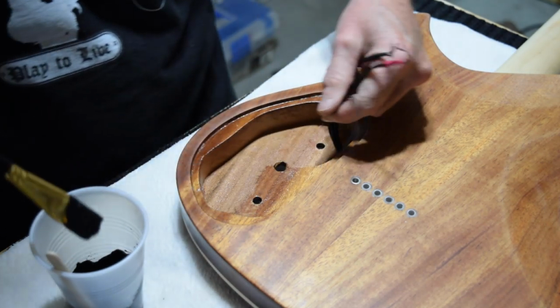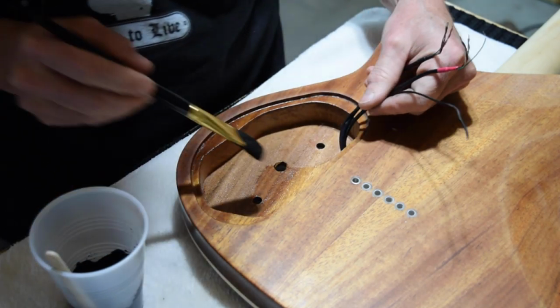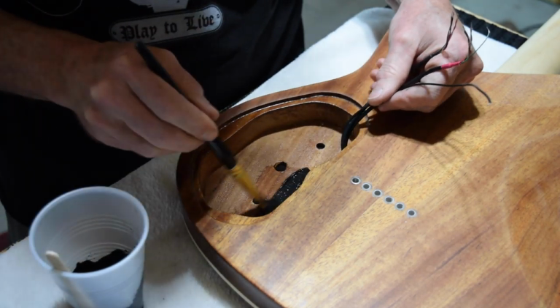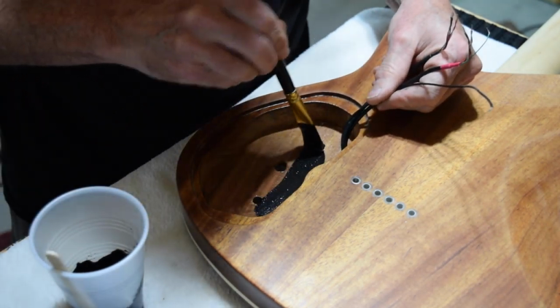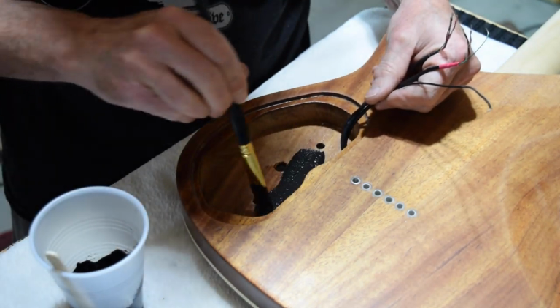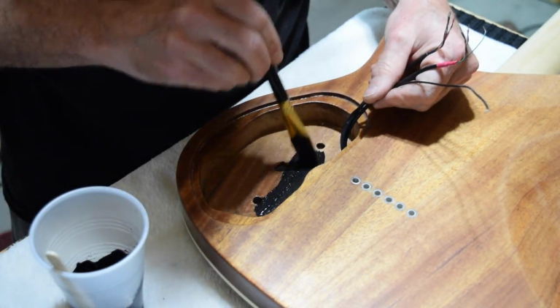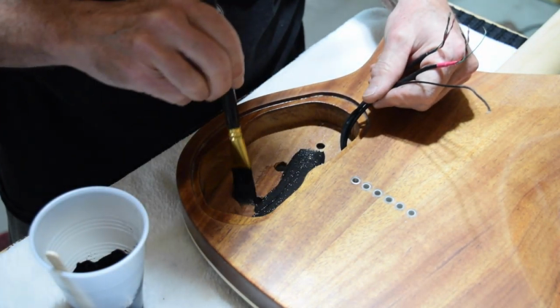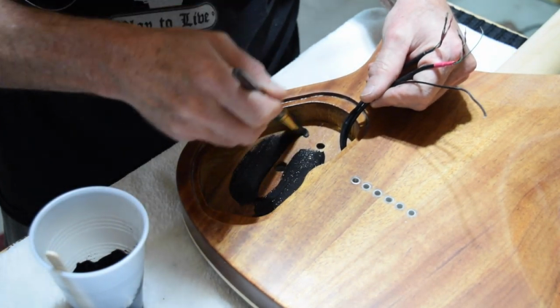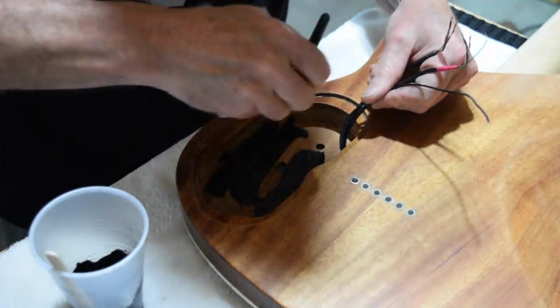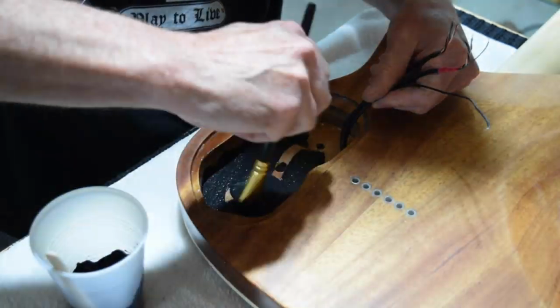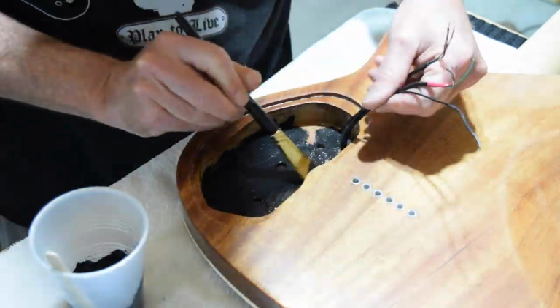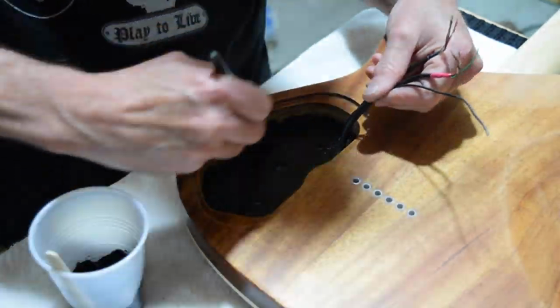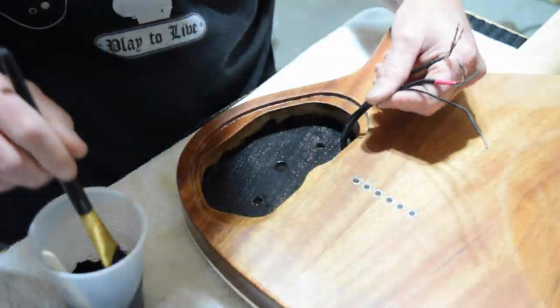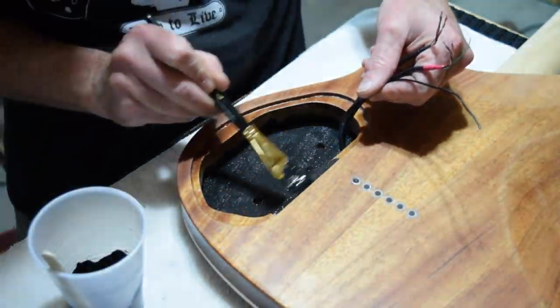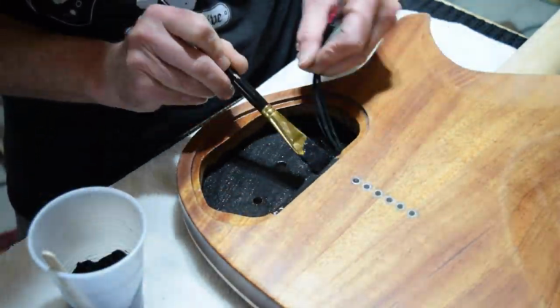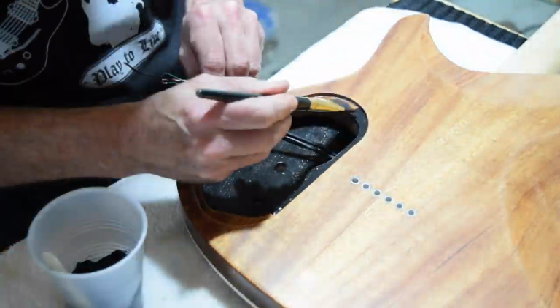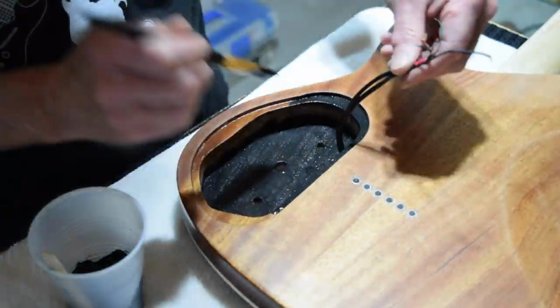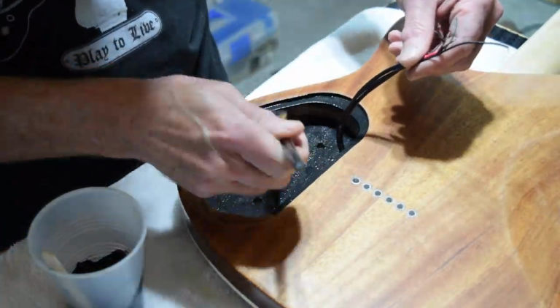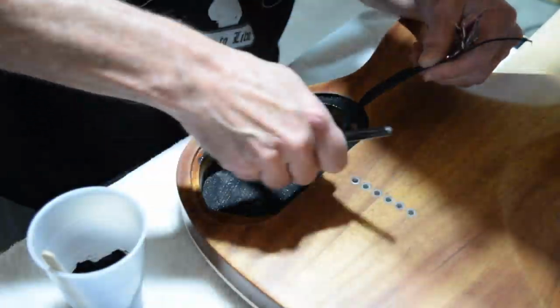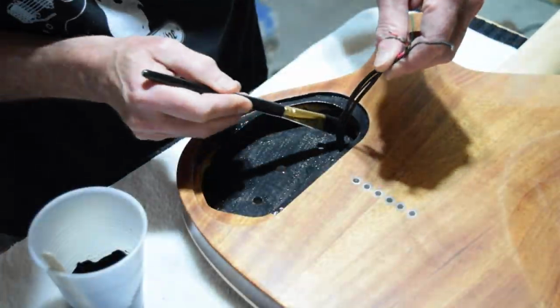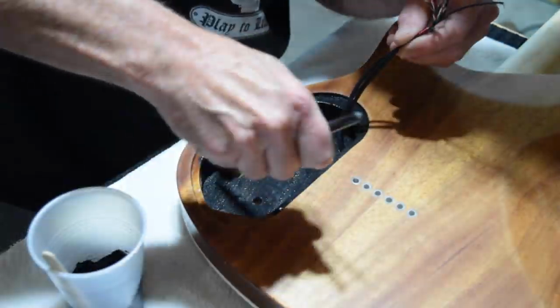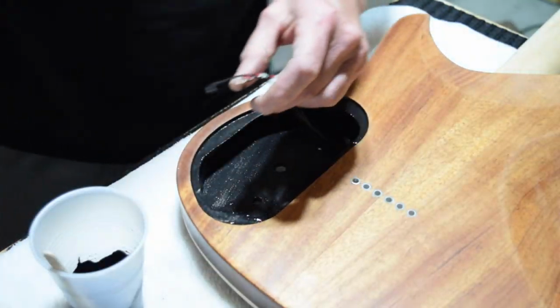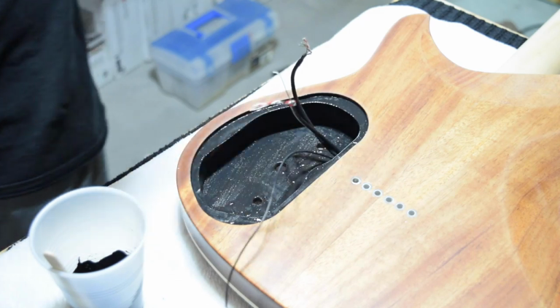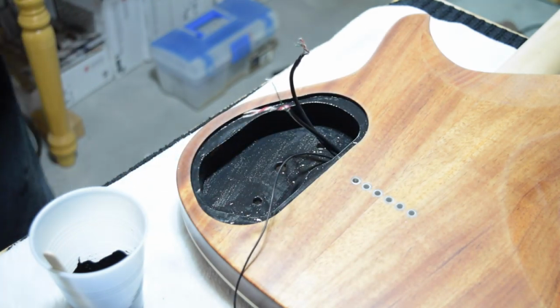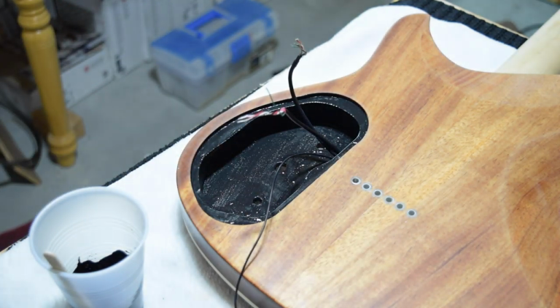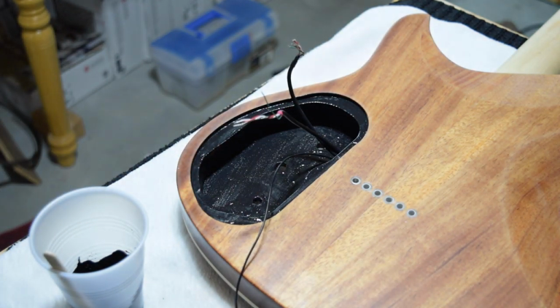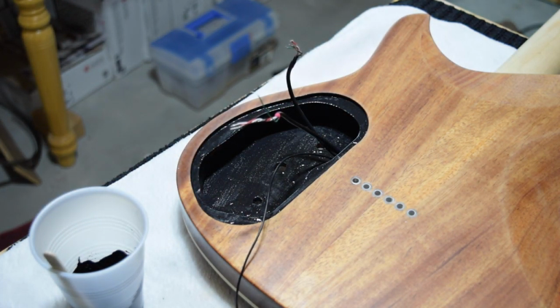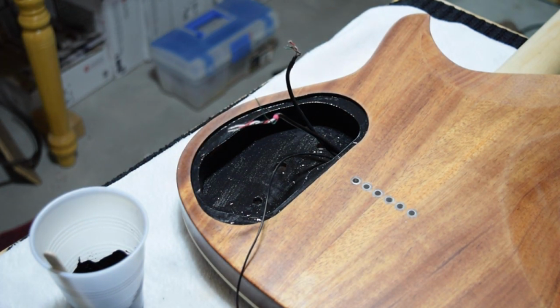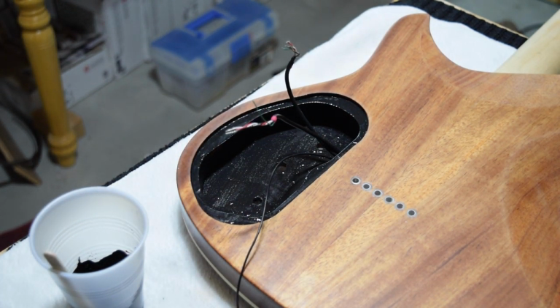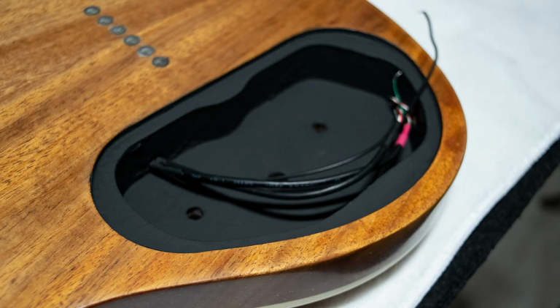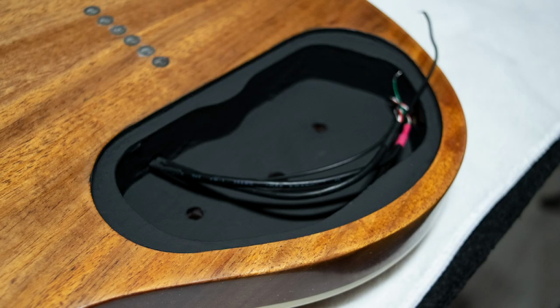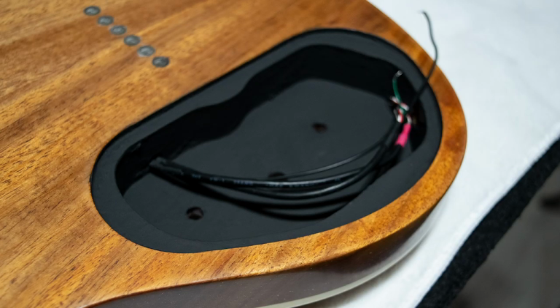Once you have continuity, go ahead and paint the inside of the electronics cavity. Two coats should be enough. And that's a cheap and easy way to make your own conductive shielding paint.